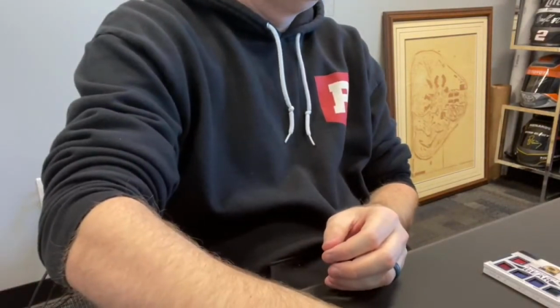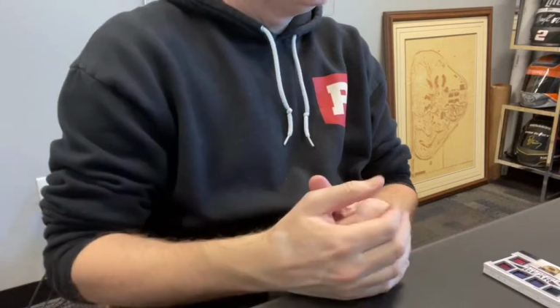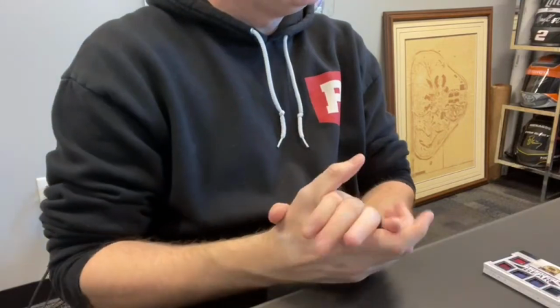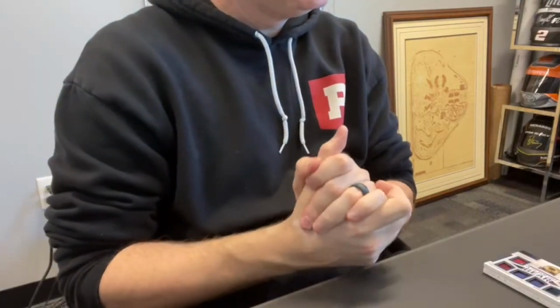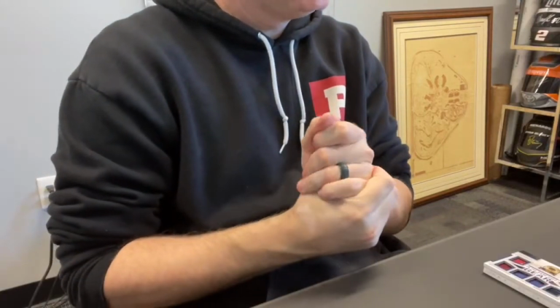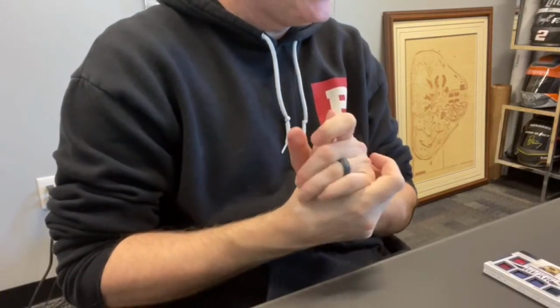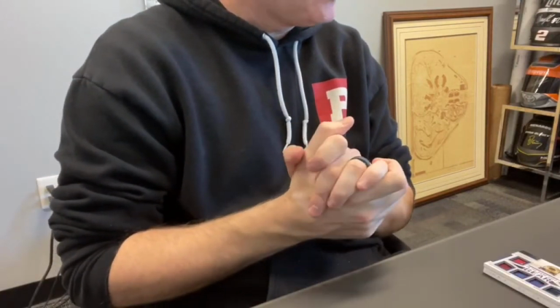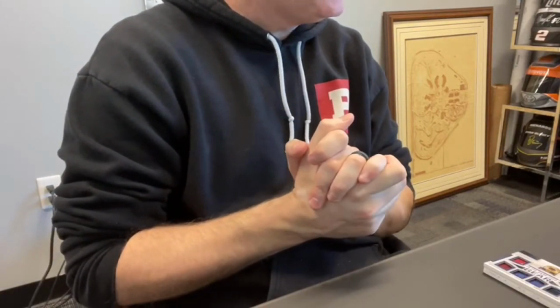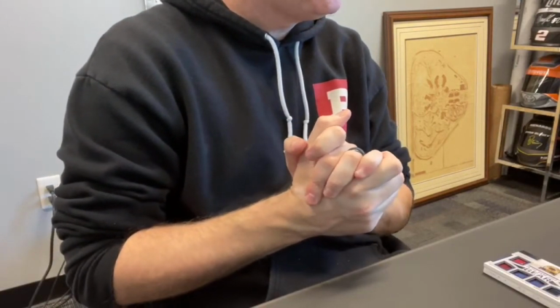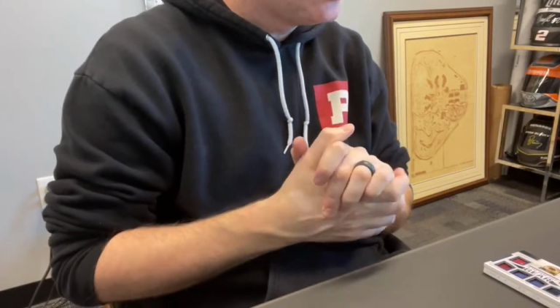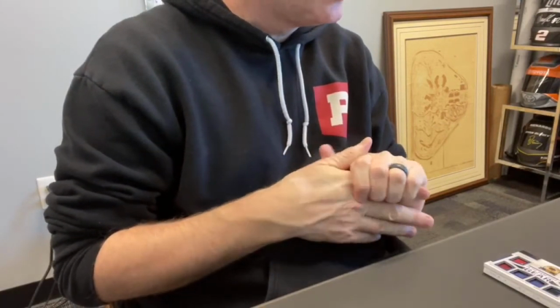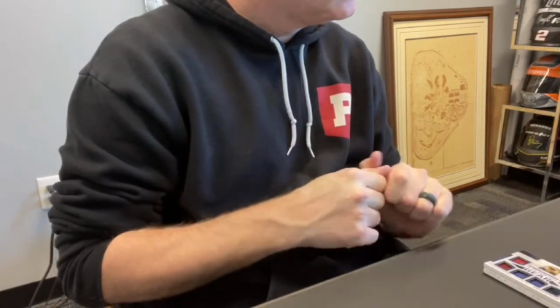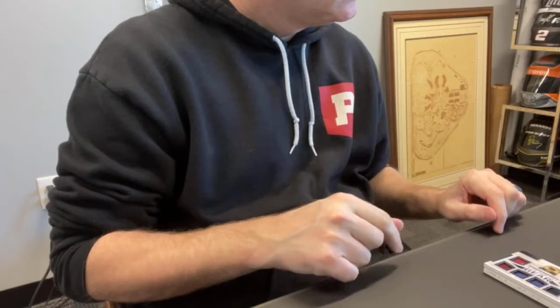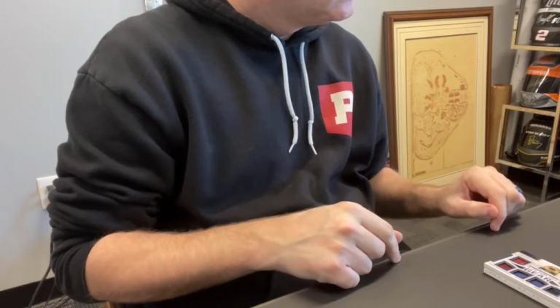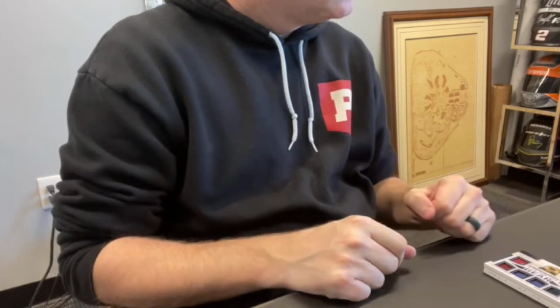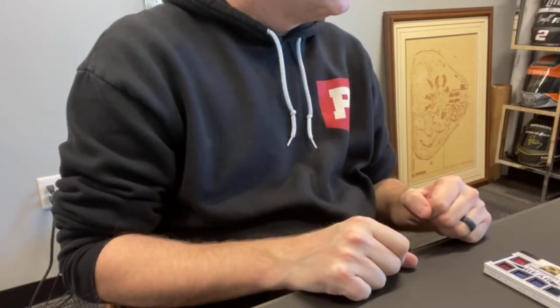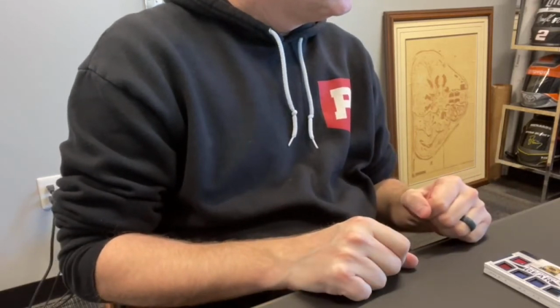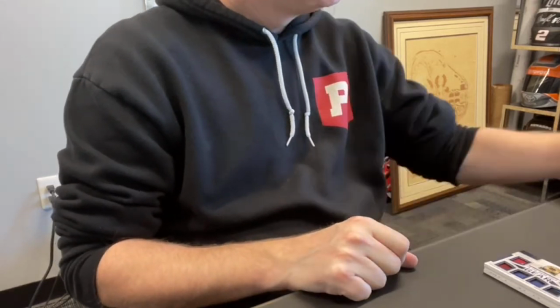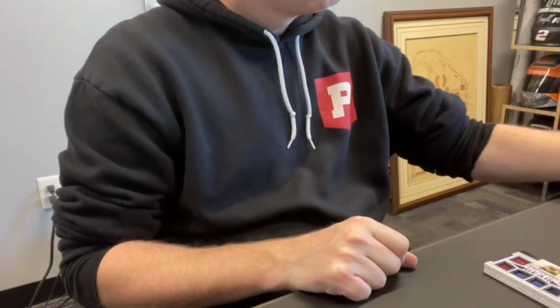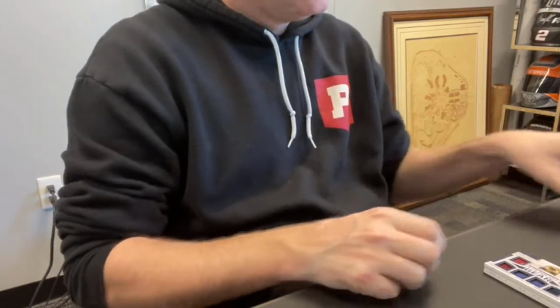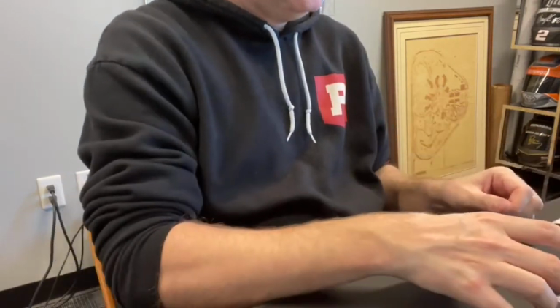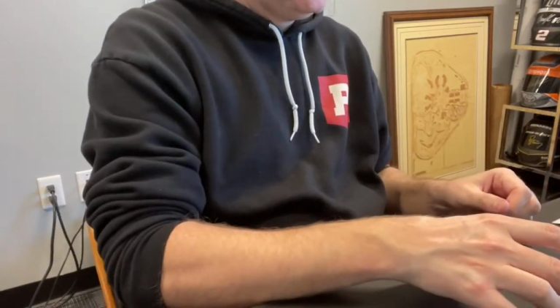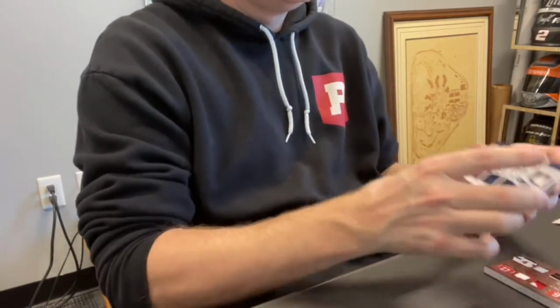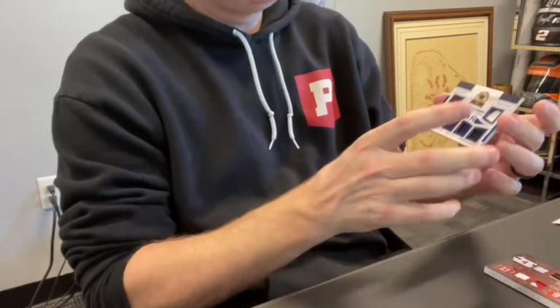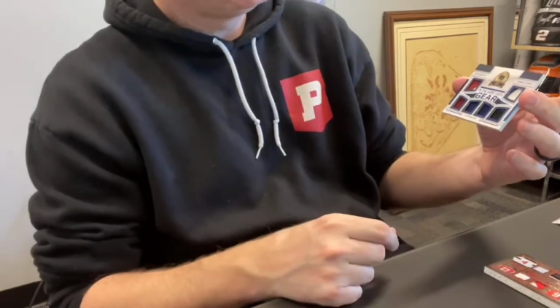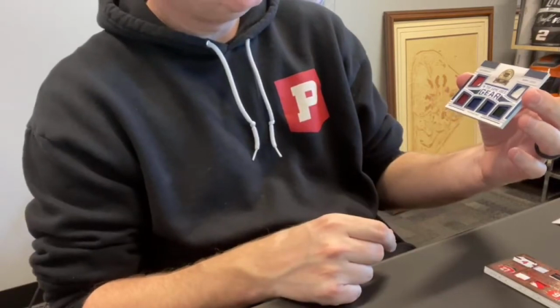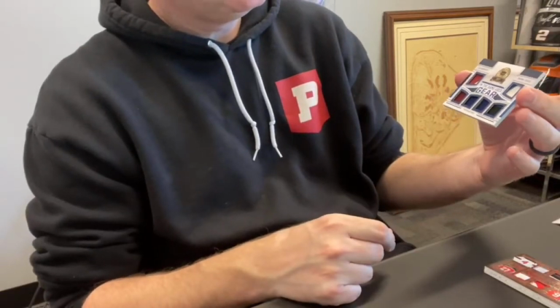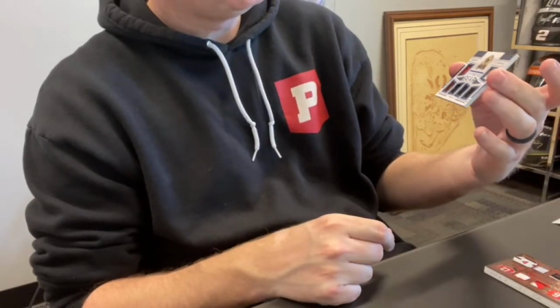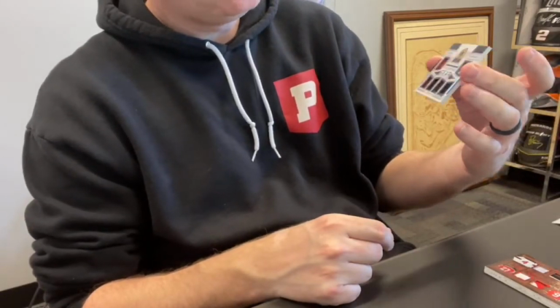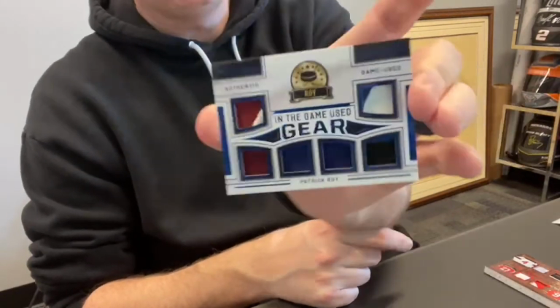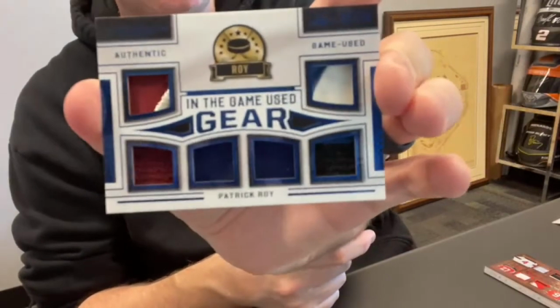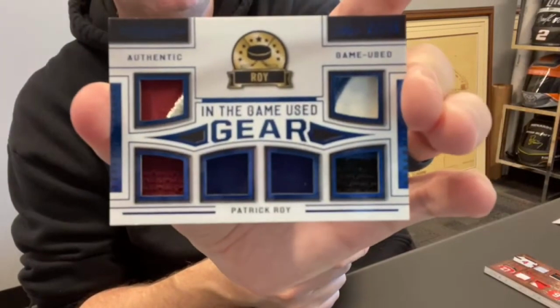Next up, Robert P., card 28, spot two. Good card — six-piece In The Game Used Gear of Patrick Waugh, out of 30. Nice.